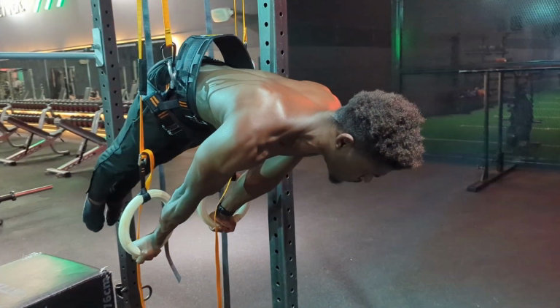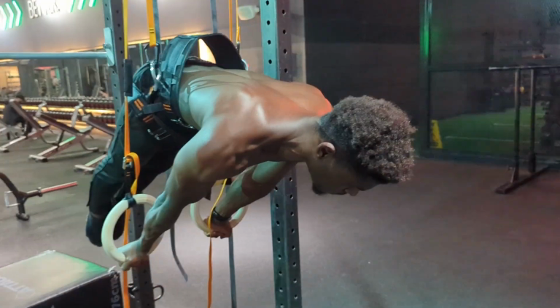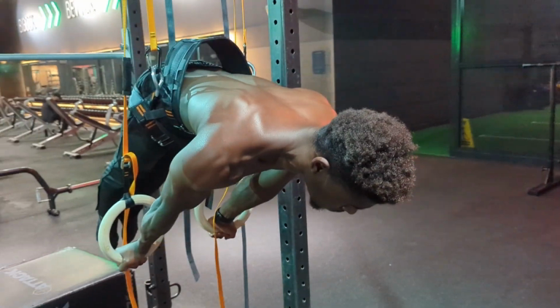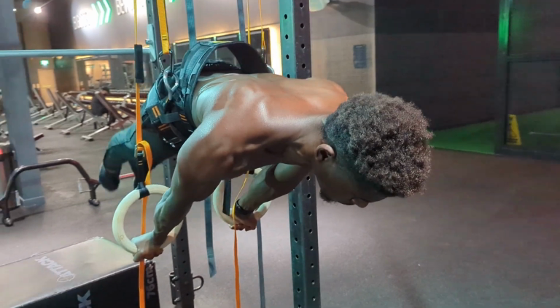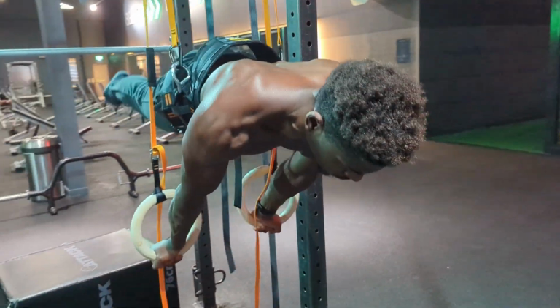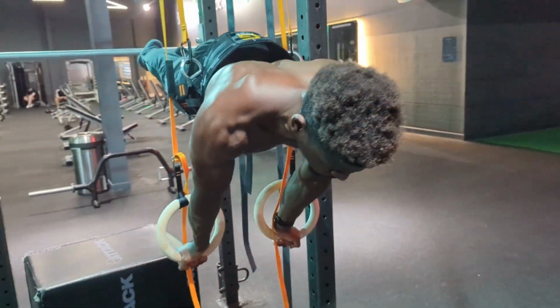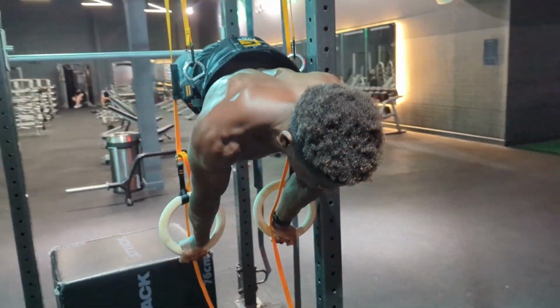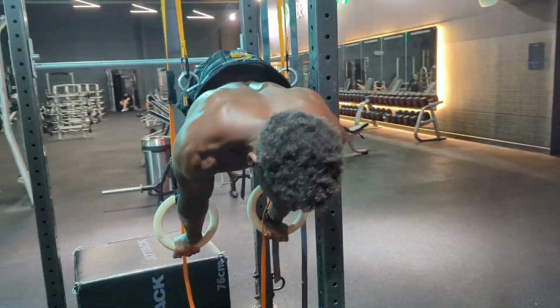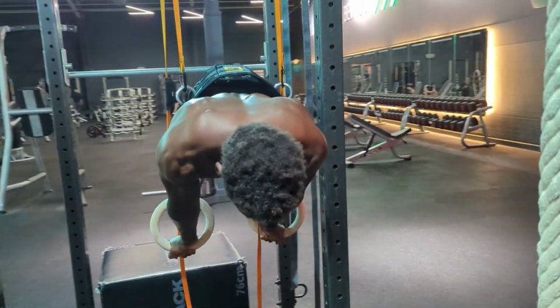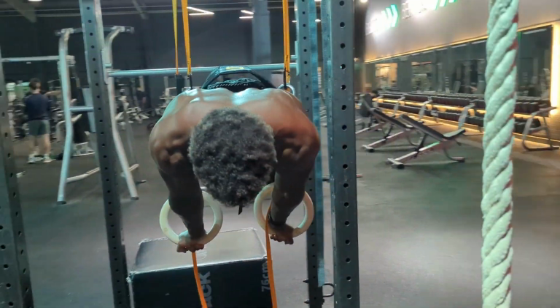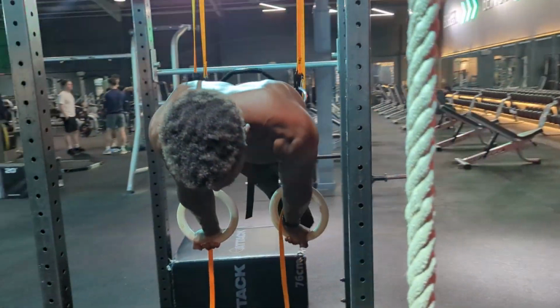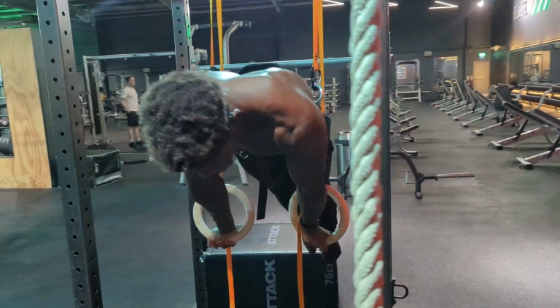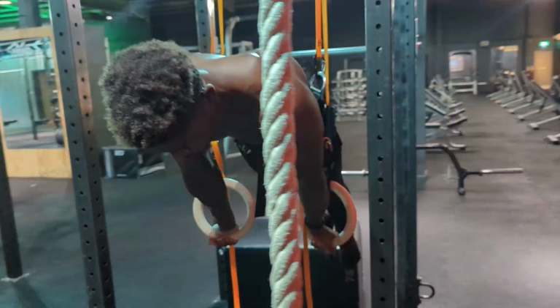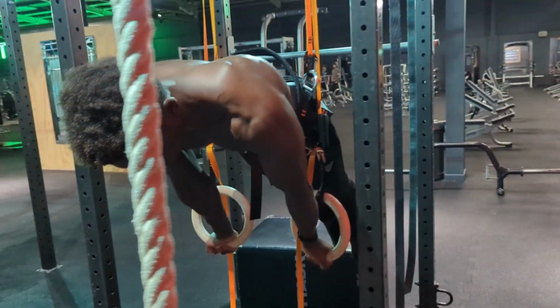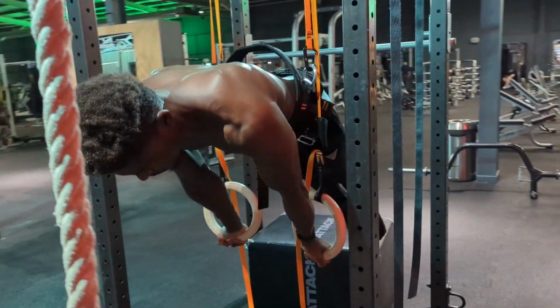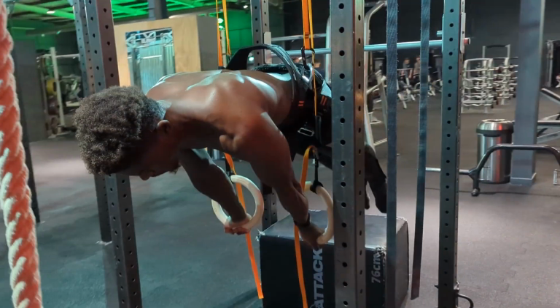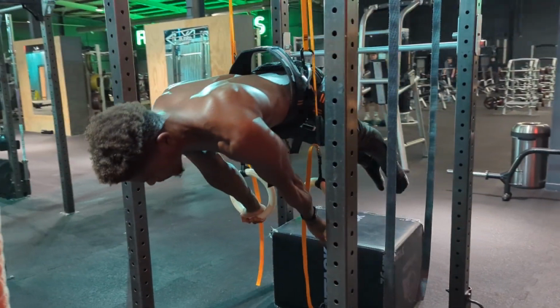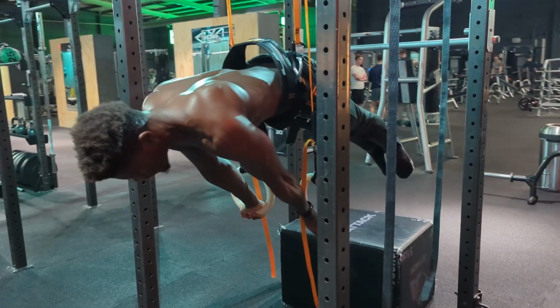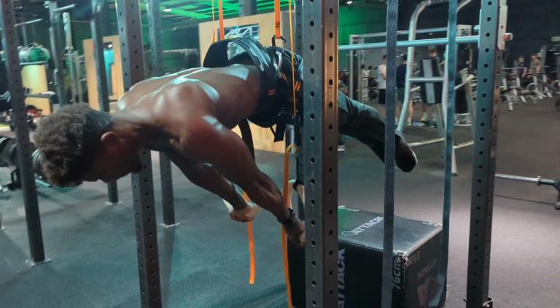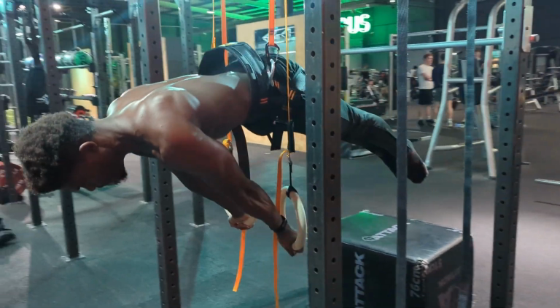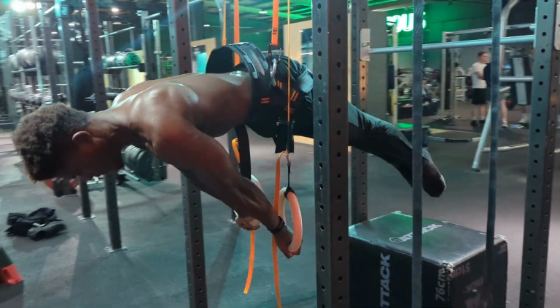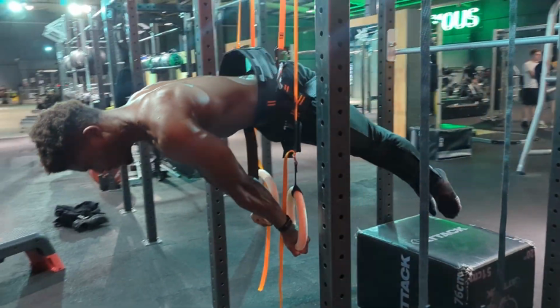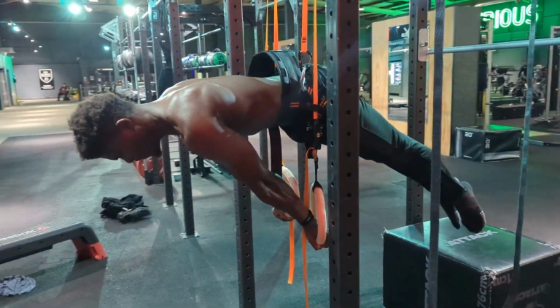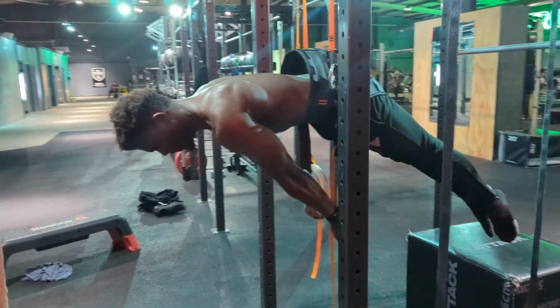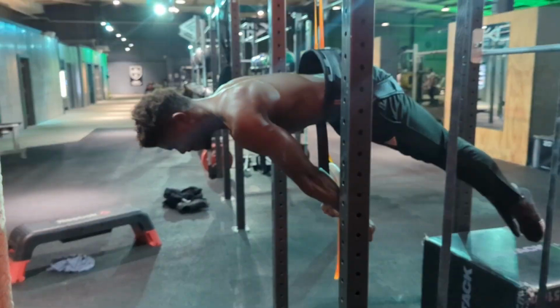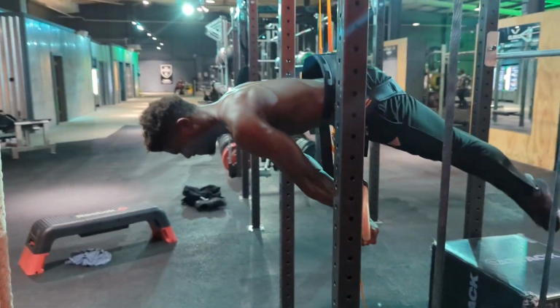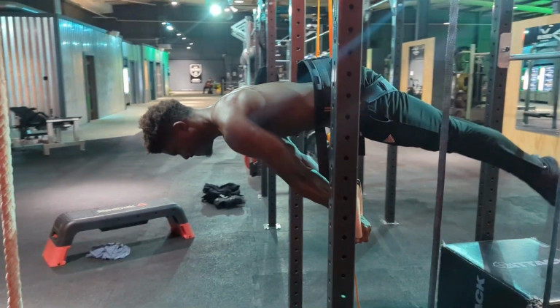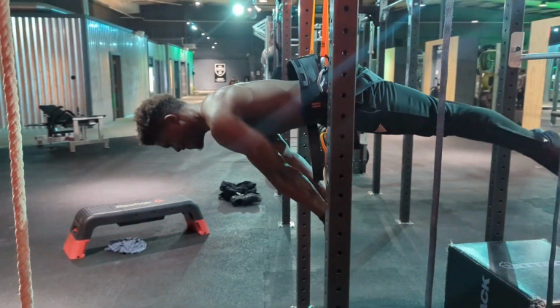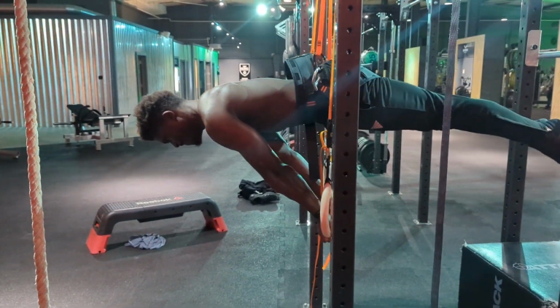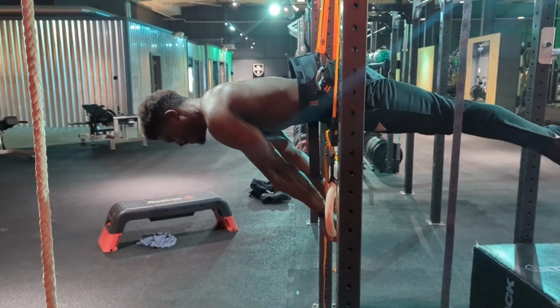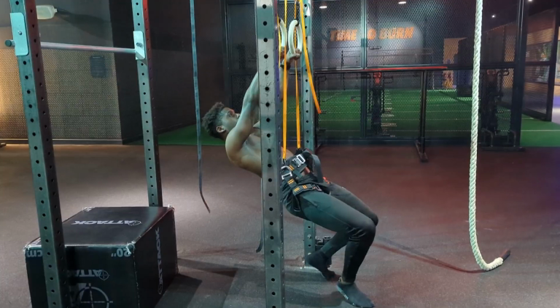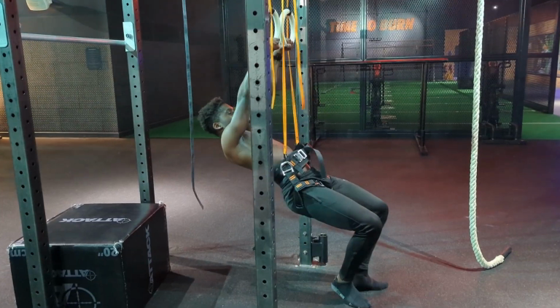I started again with the planche, and it felt very similar to how a band-assisted planche would feel. The pulley system assisted while leaving a lot for my shoulders to do, and I definitely felt that I needed to maintain that forward lean and protraction. This was far from a relaxed position.